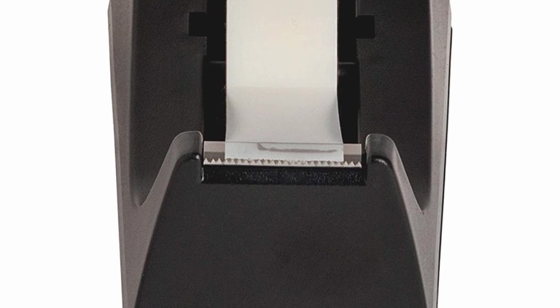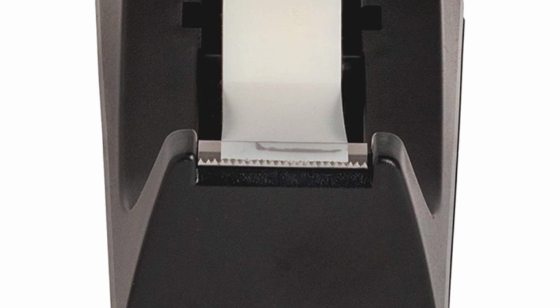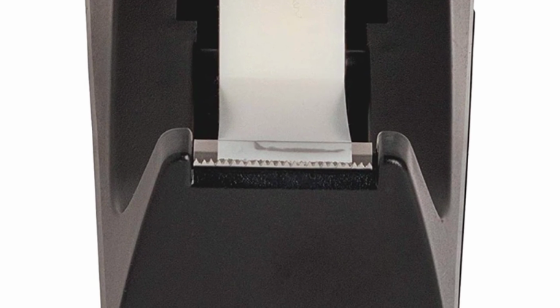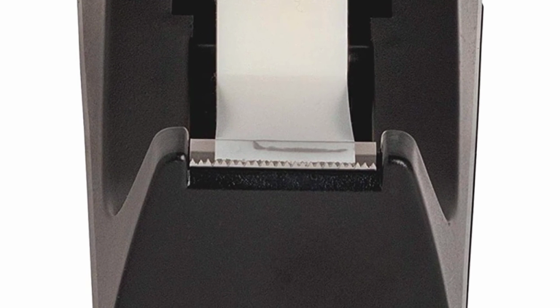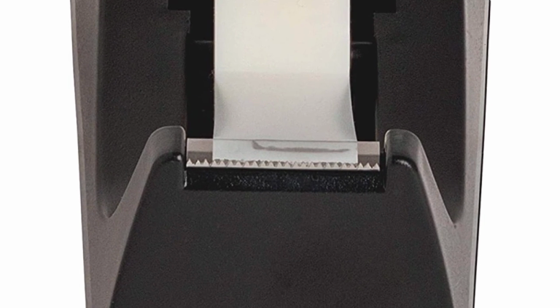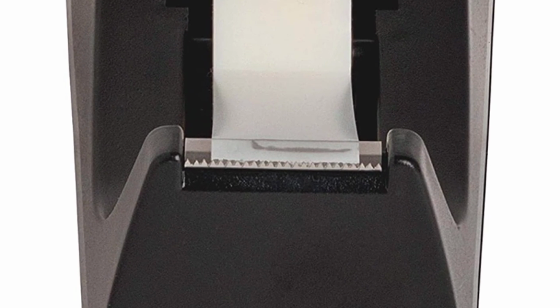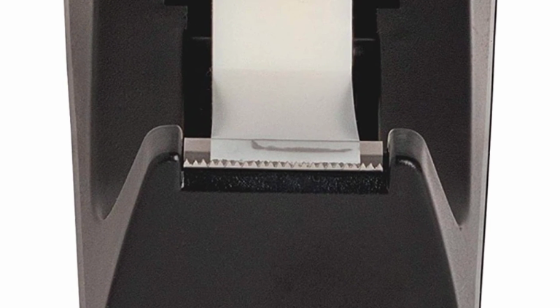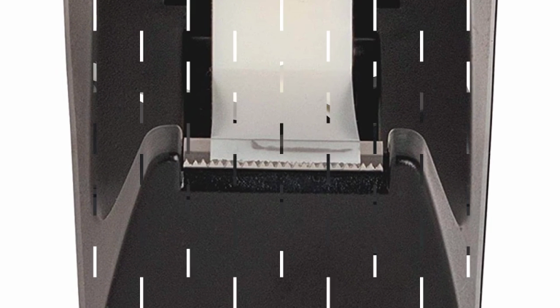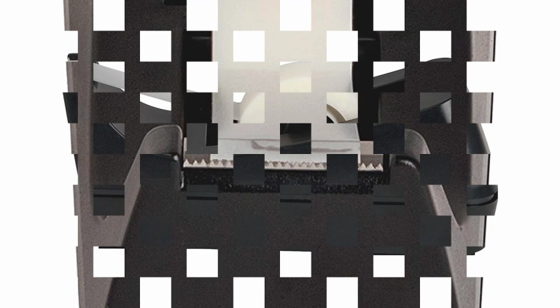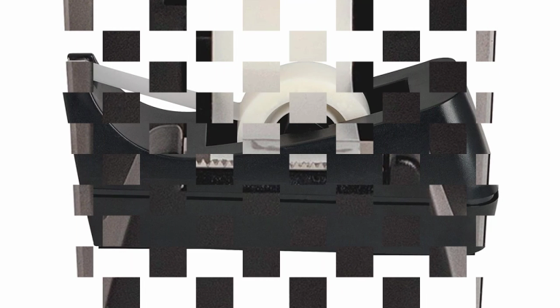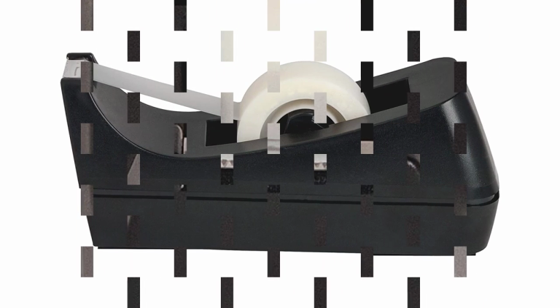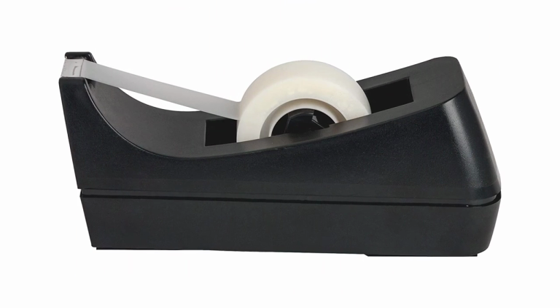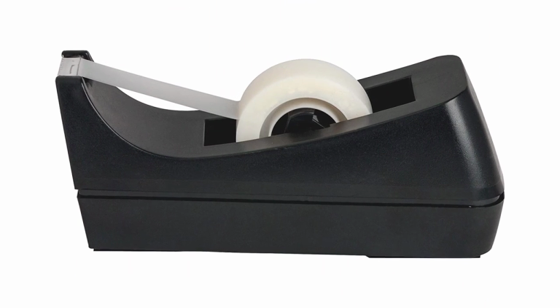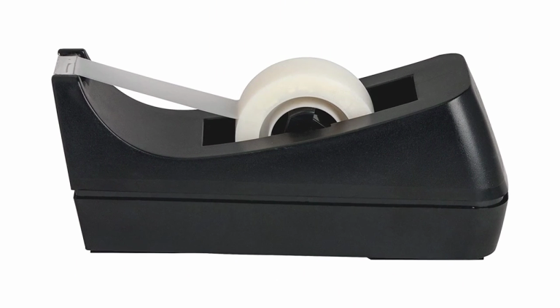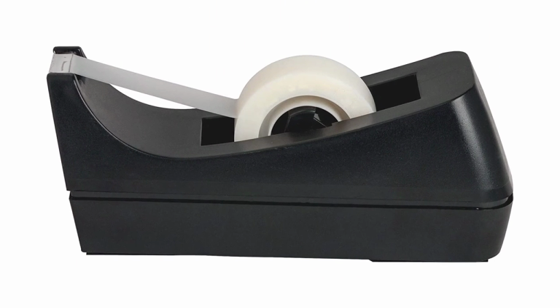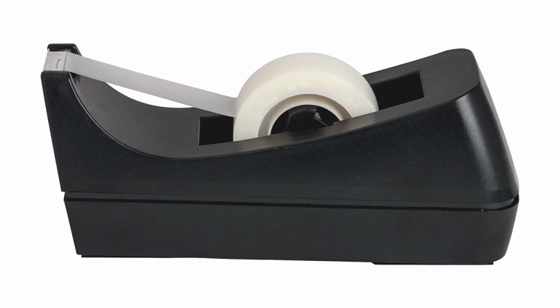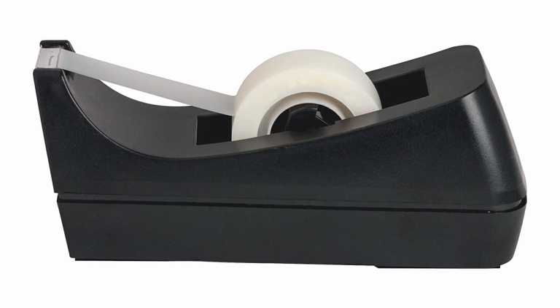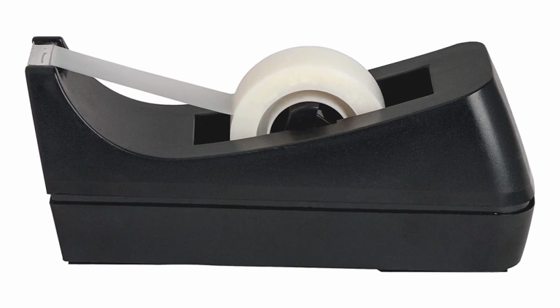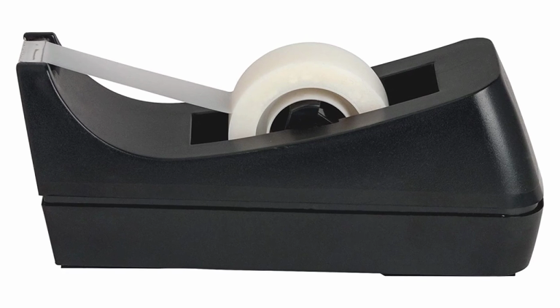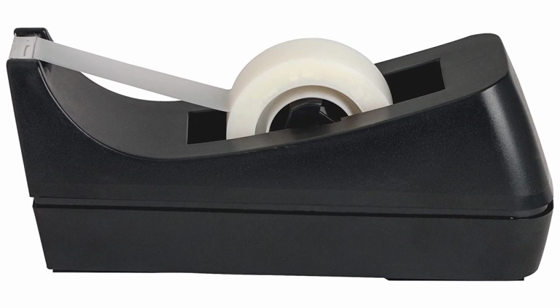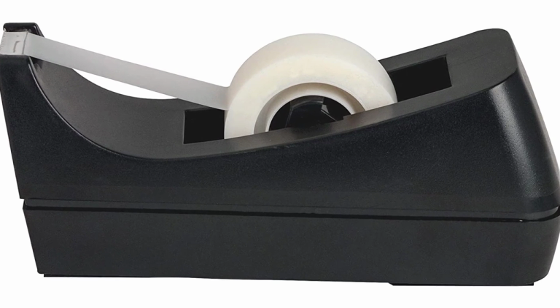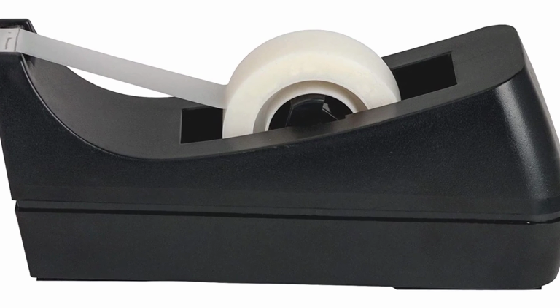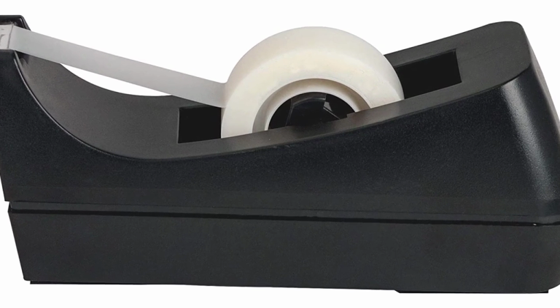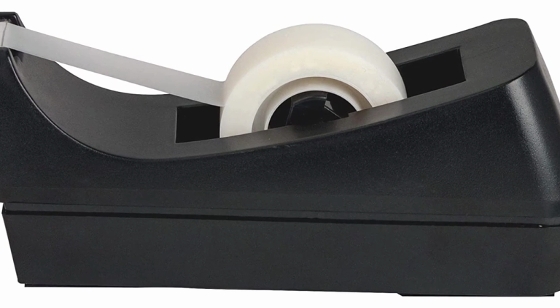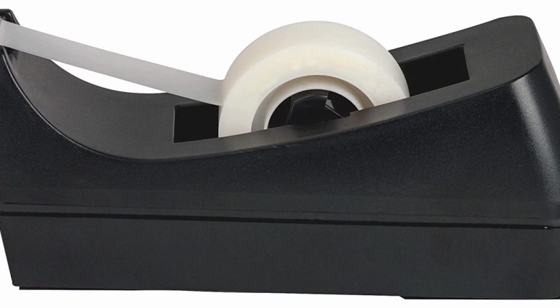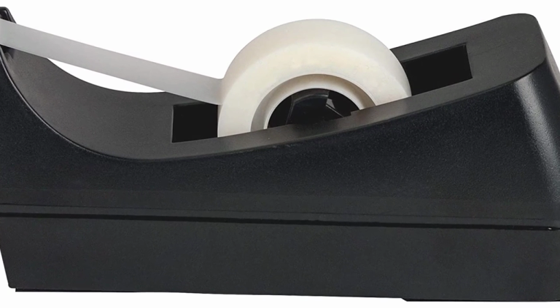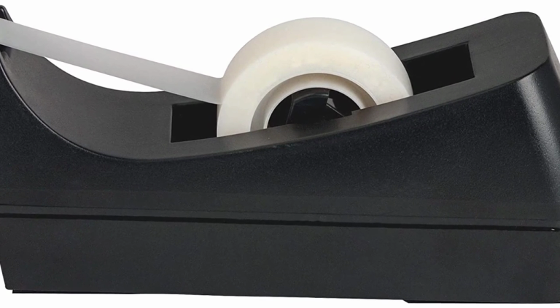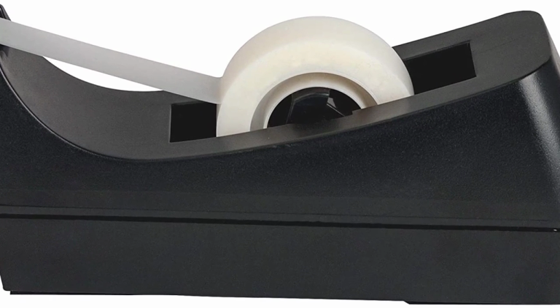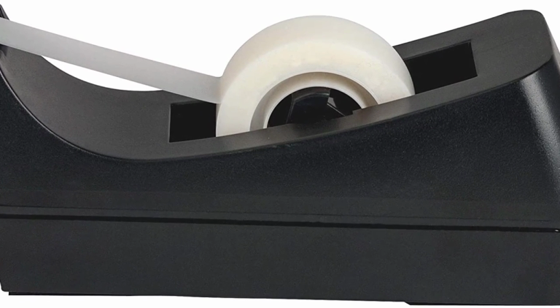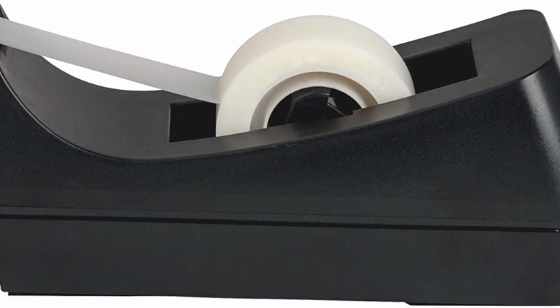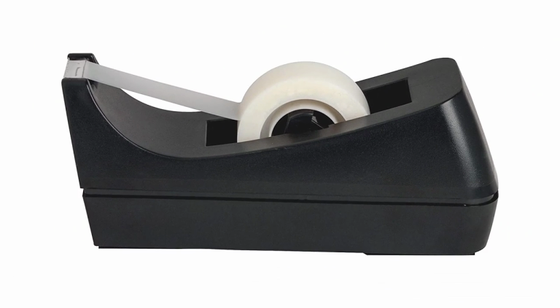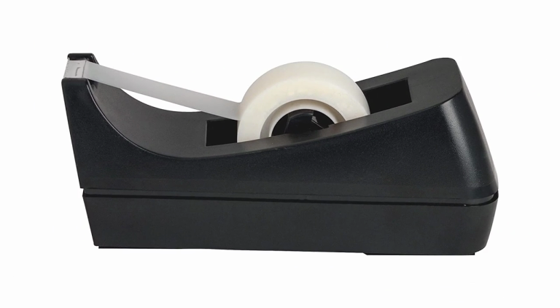Key features: sharp blade for quick use, weighted skid-free base, supports 1,500 inches long tape. The high-quality blade can last for years.